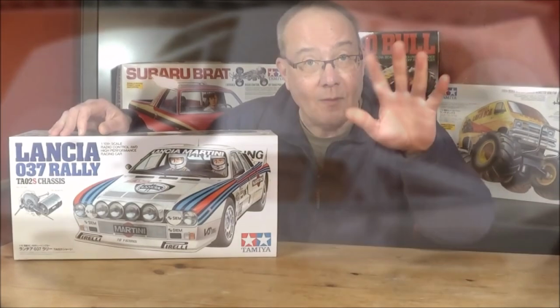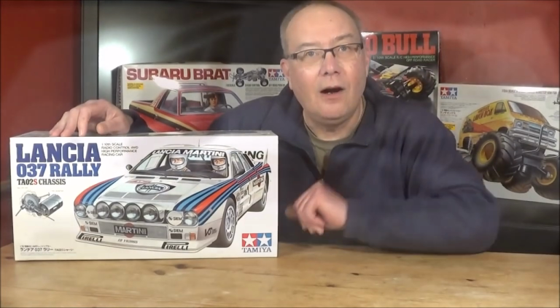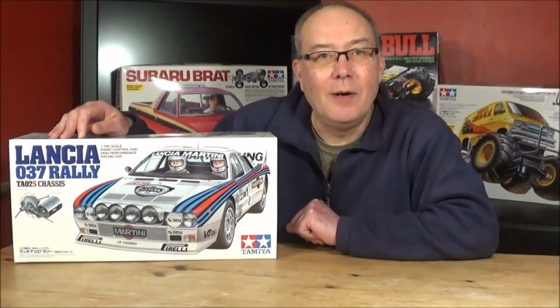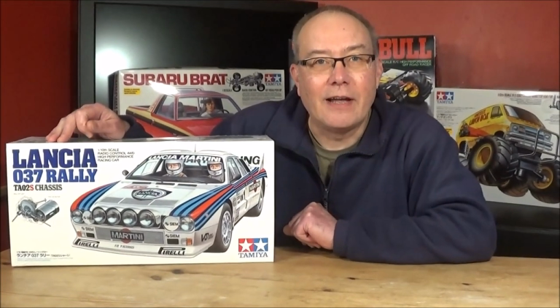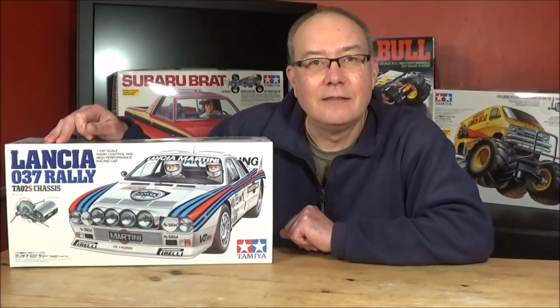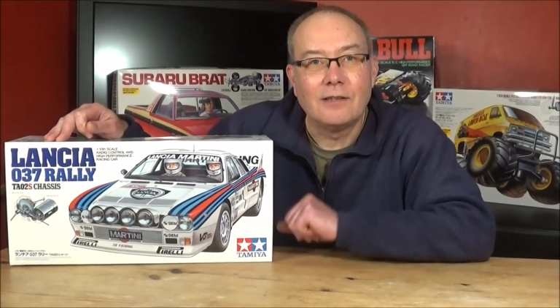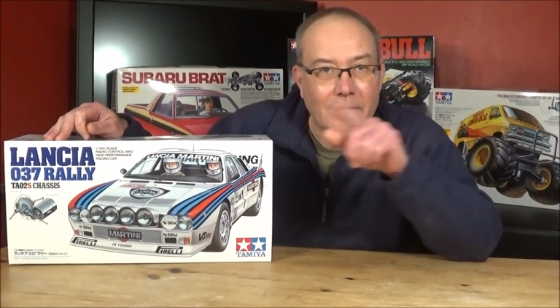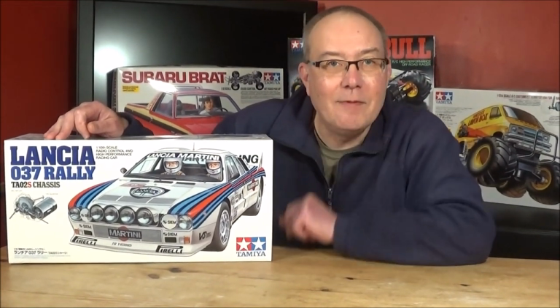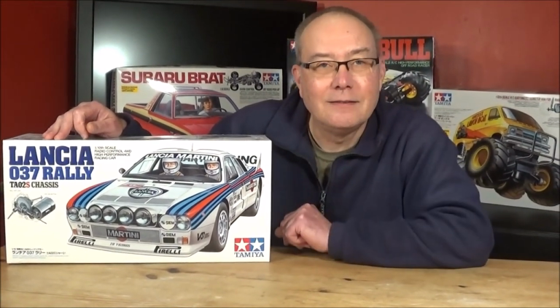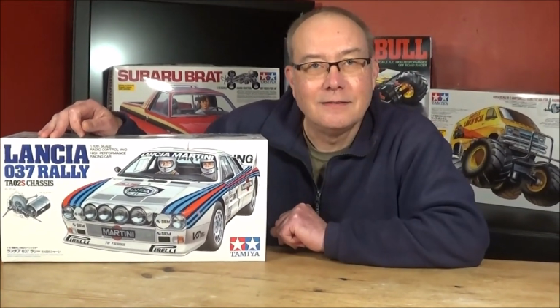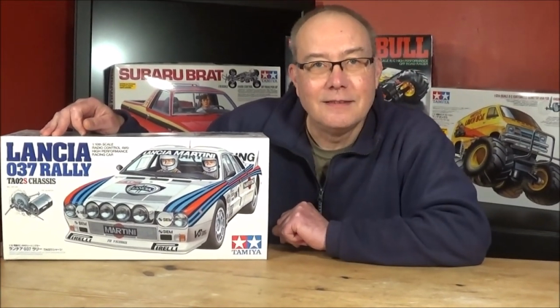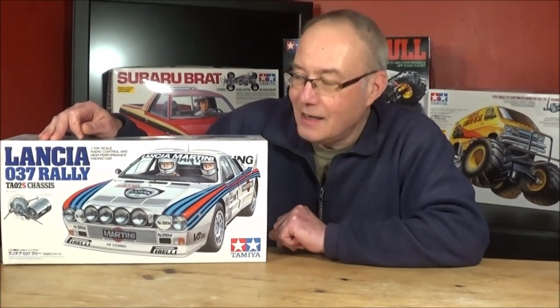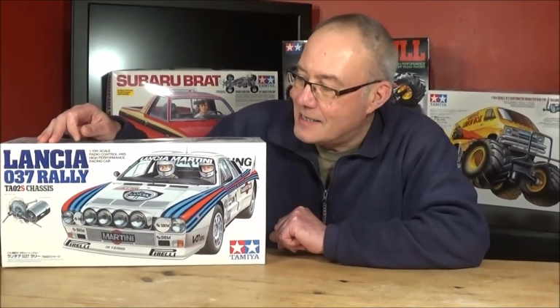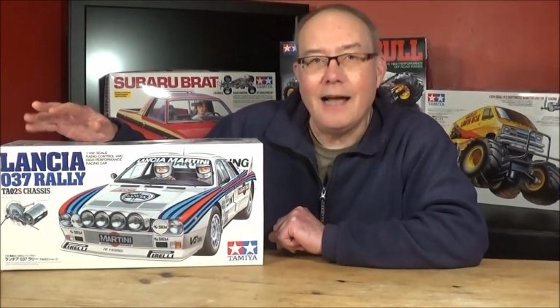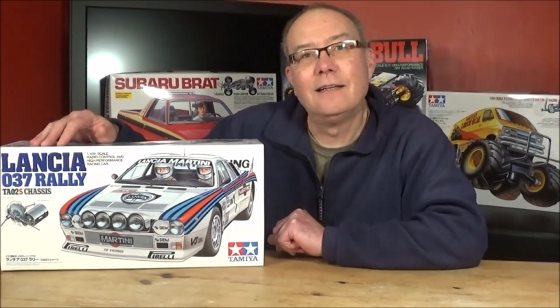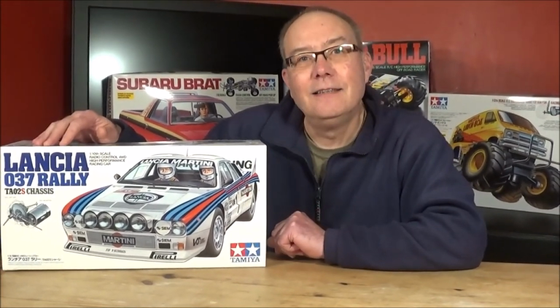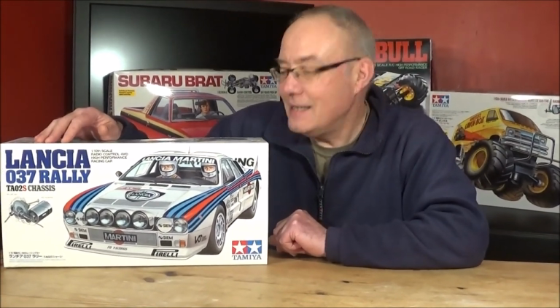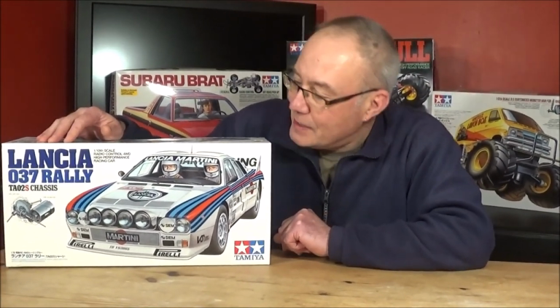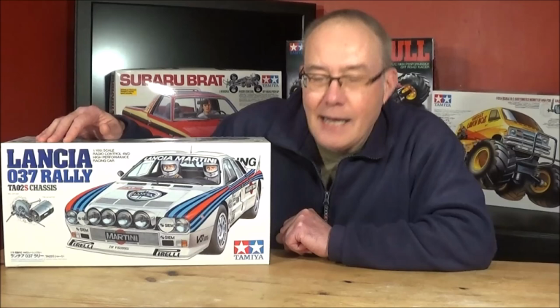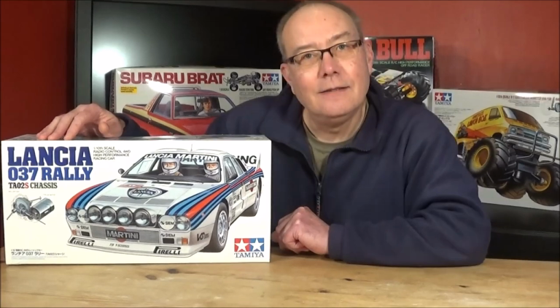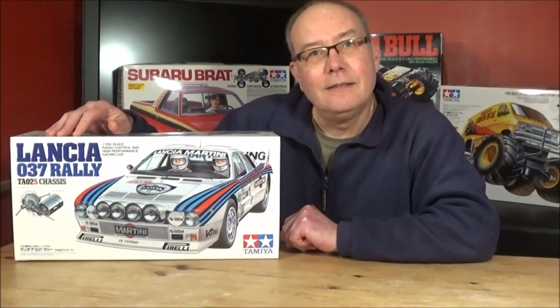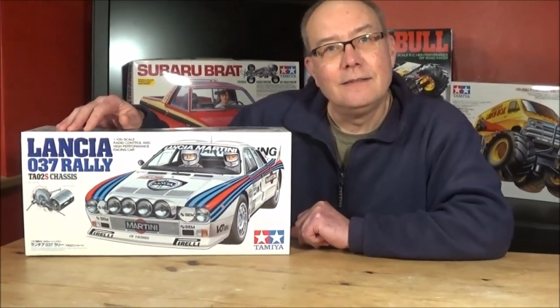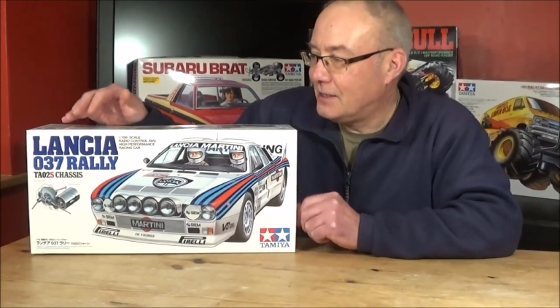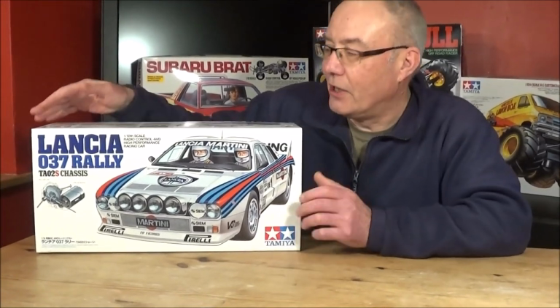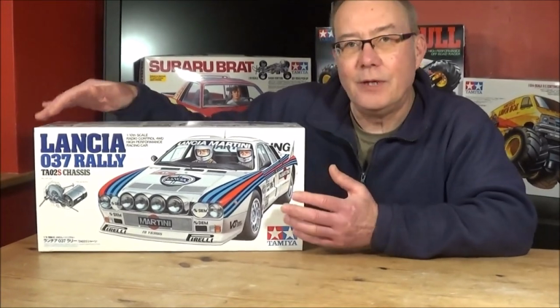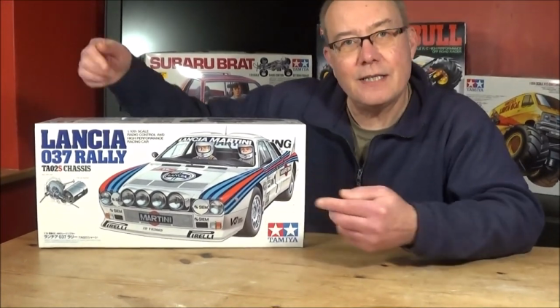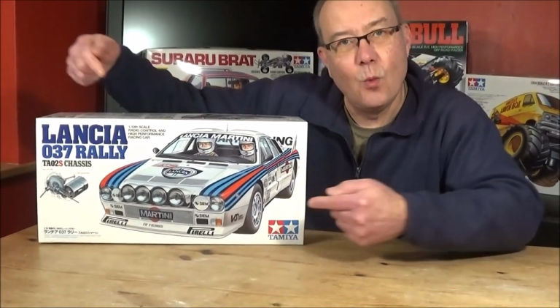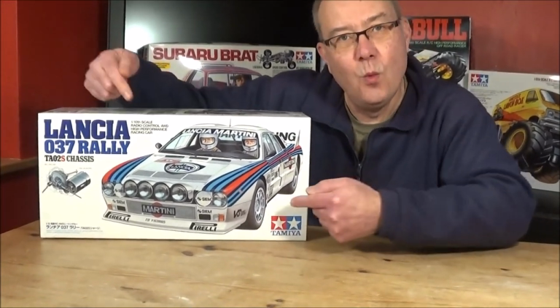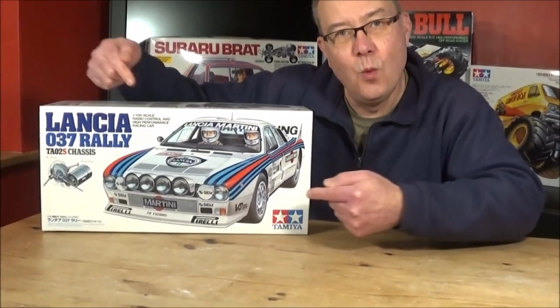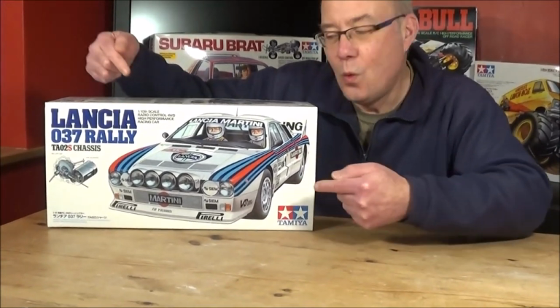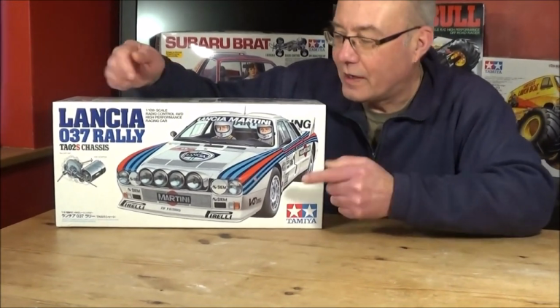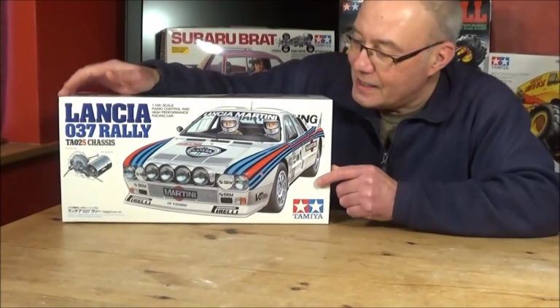Hi there, Mark here again. I've got Rob on the camera. Today is a happy day because I've got a new kit.